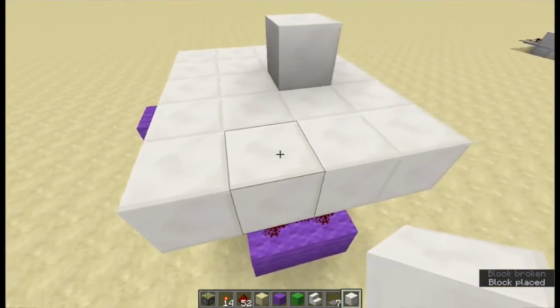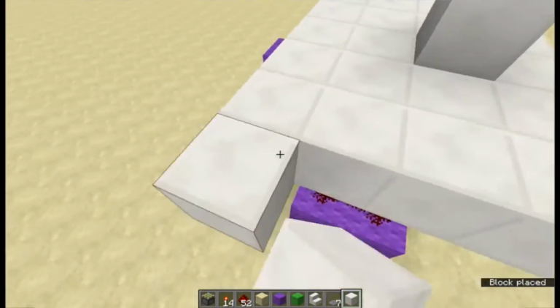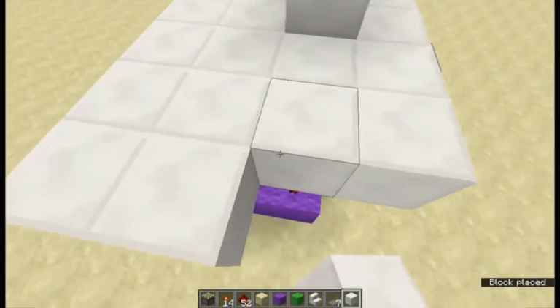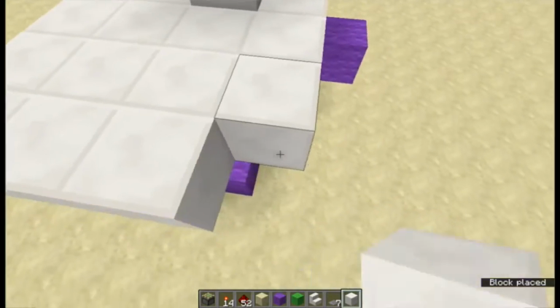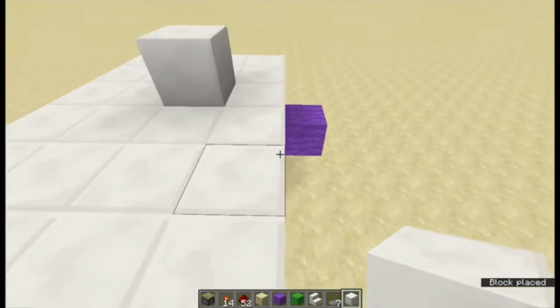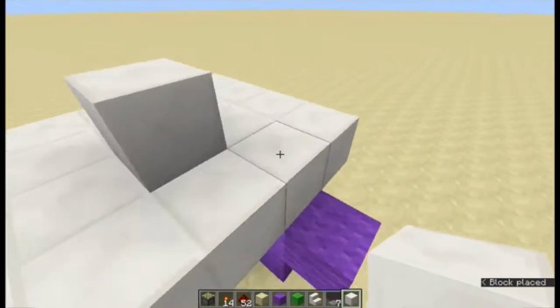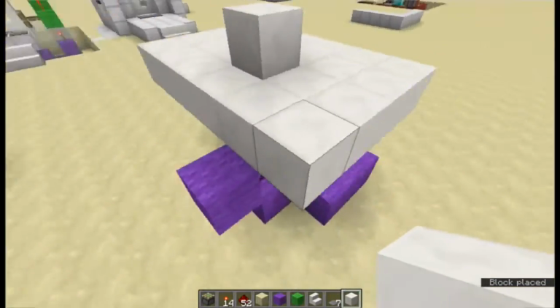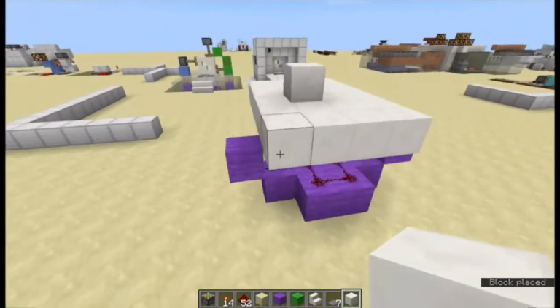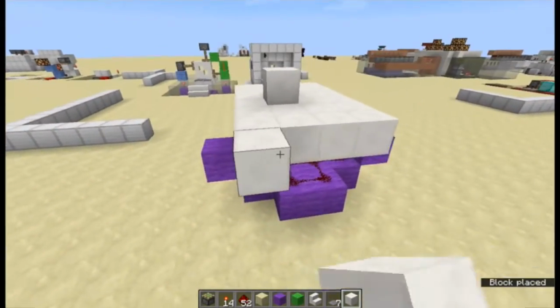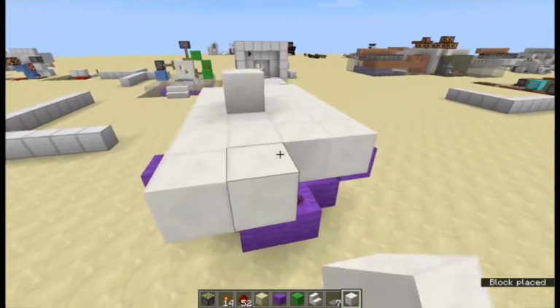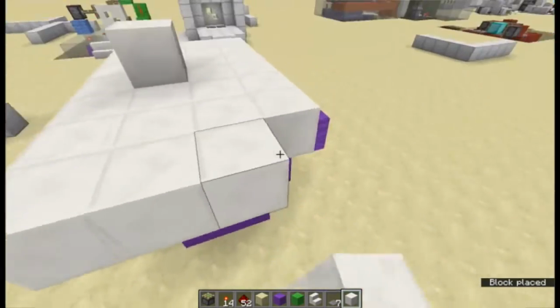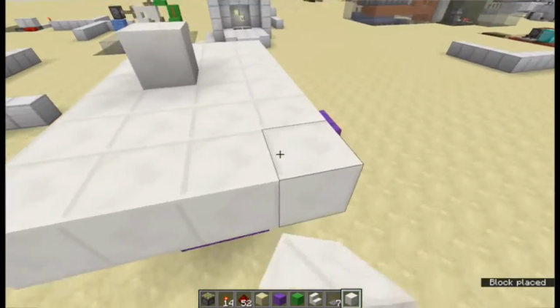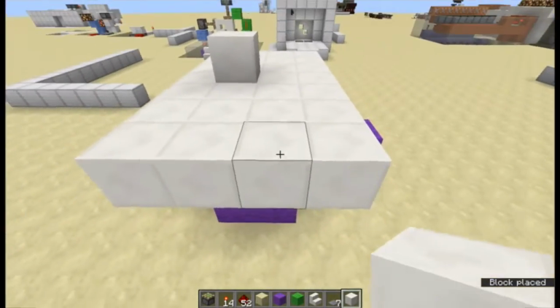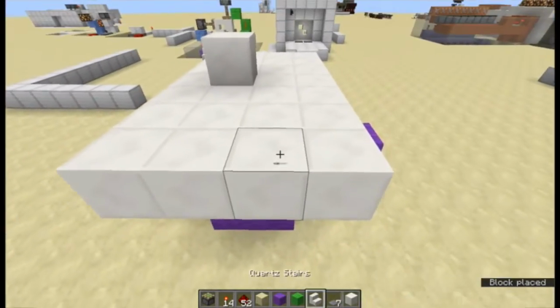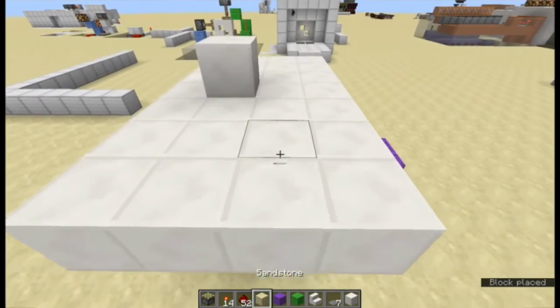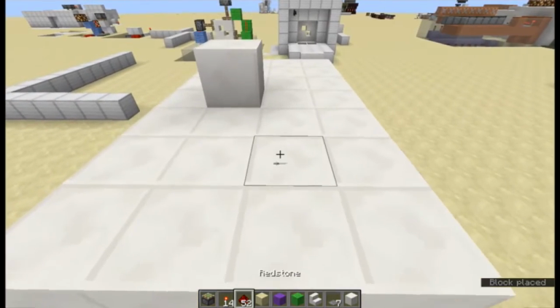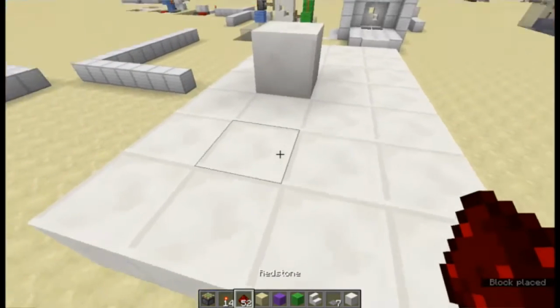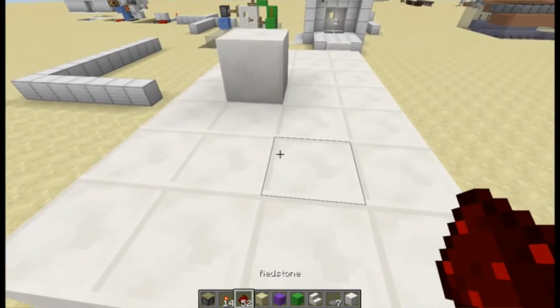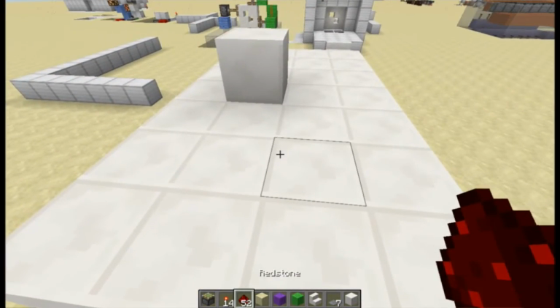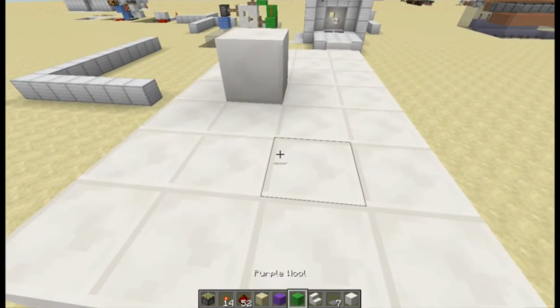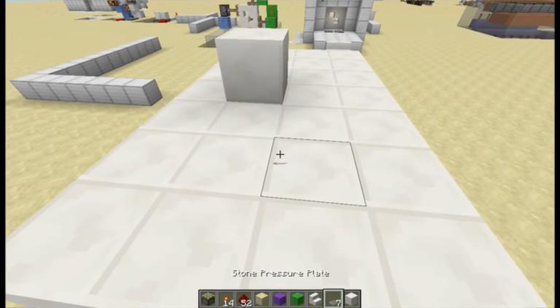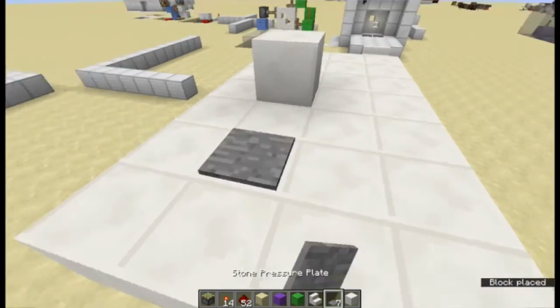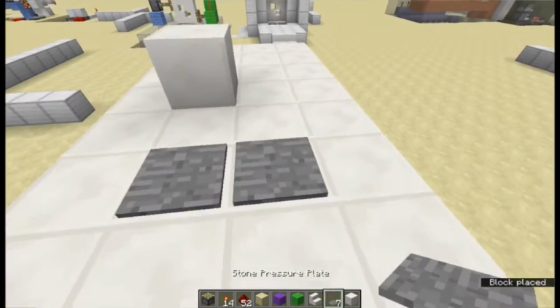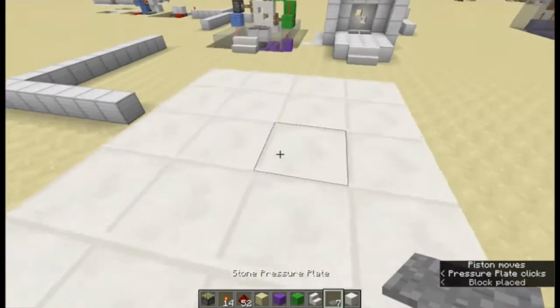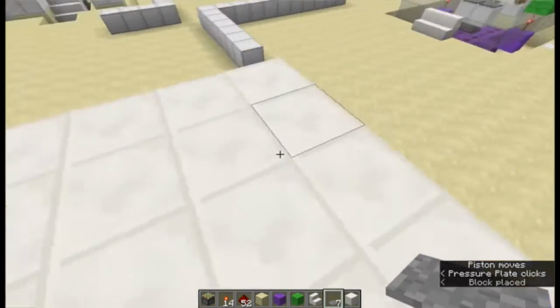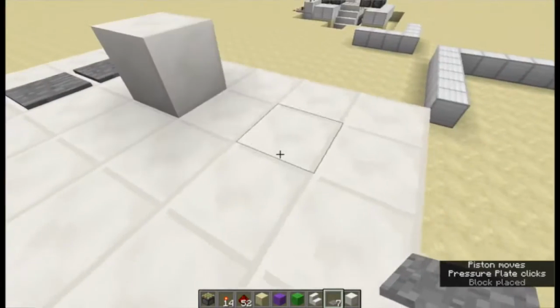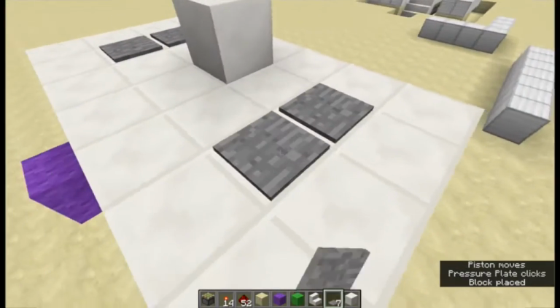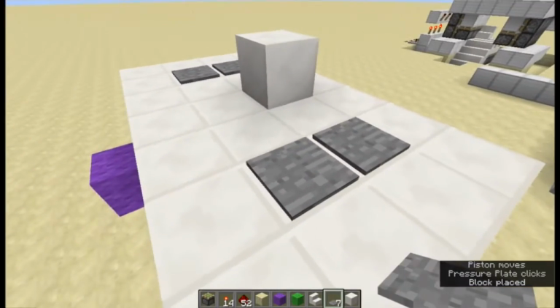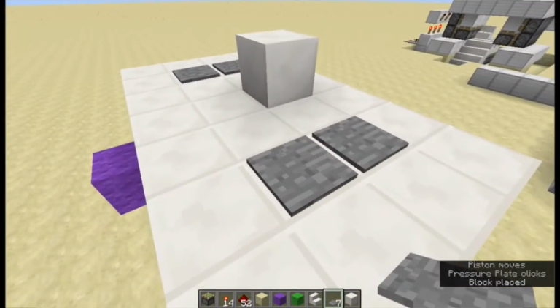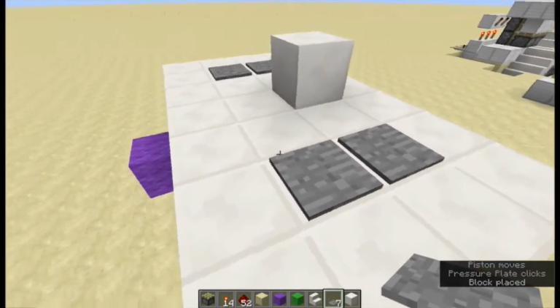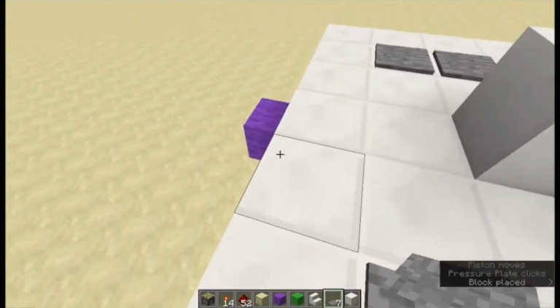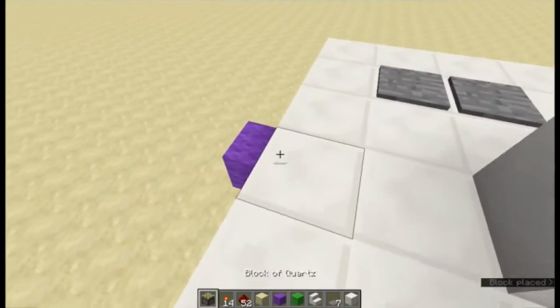I think another layer on either side, just so we can see what we're doing. Now we're going to add our pressure plates. They go right here, so you need them right there and there, and then just parallel on the other side, and those are the inputs done.